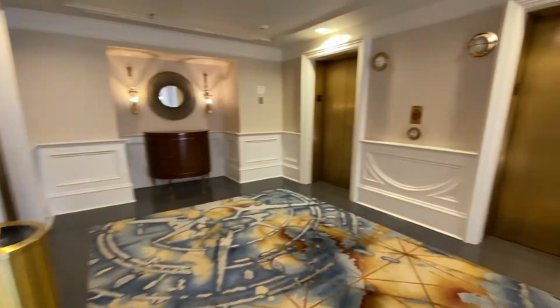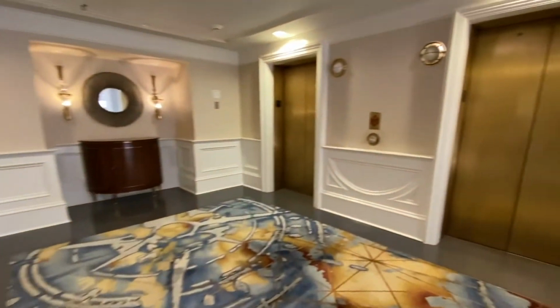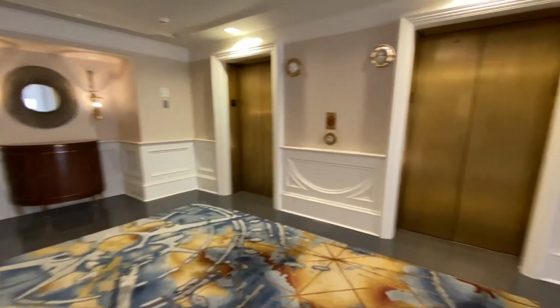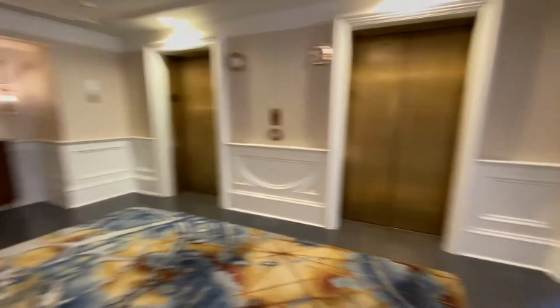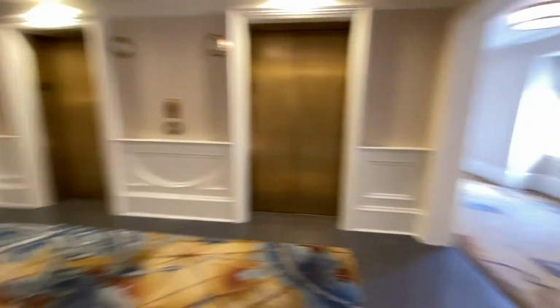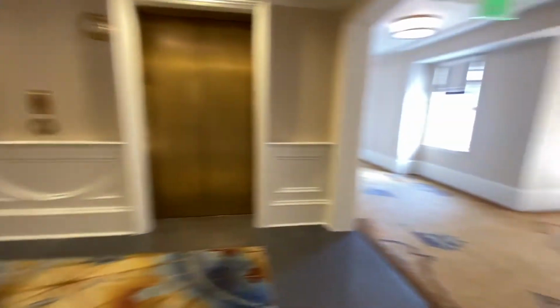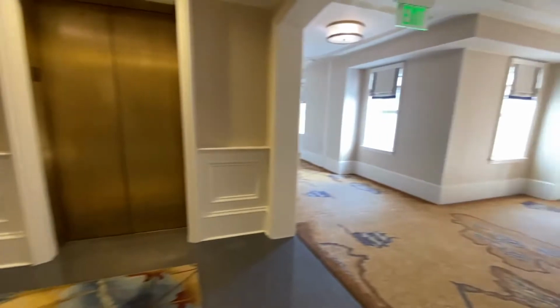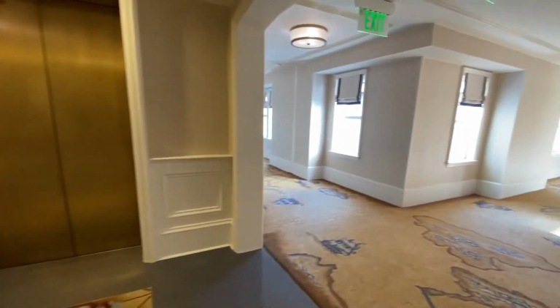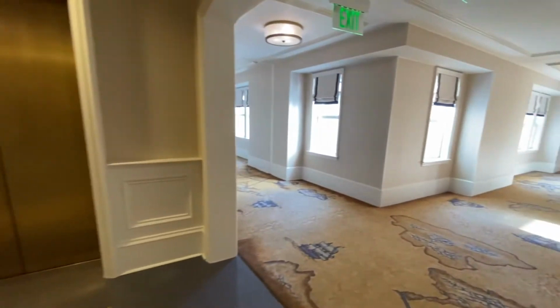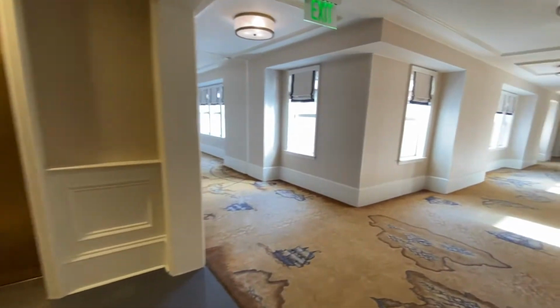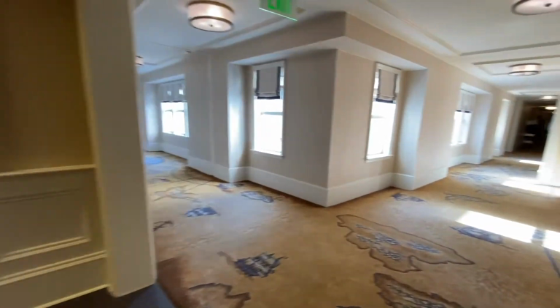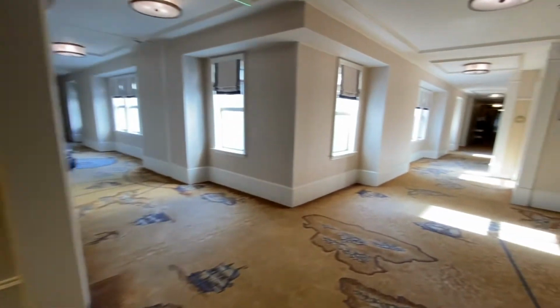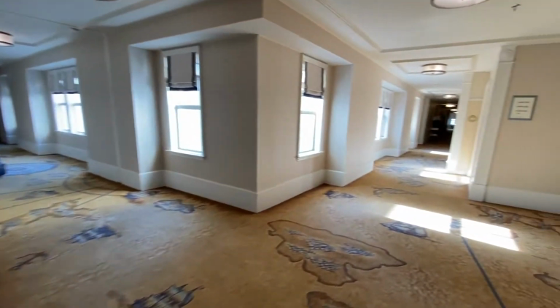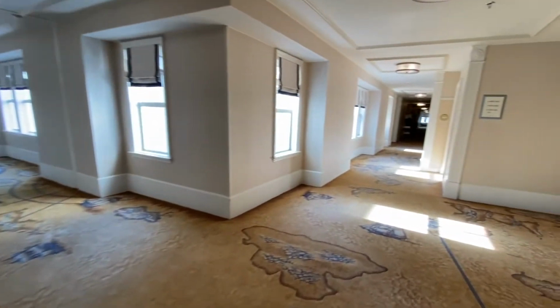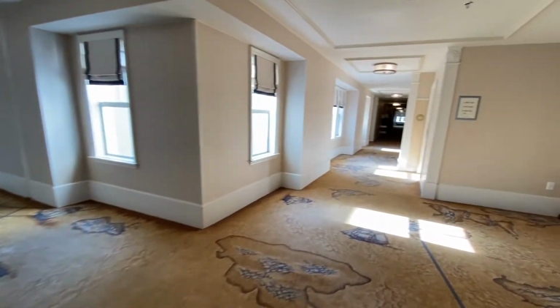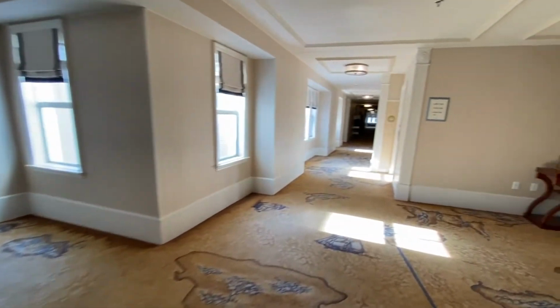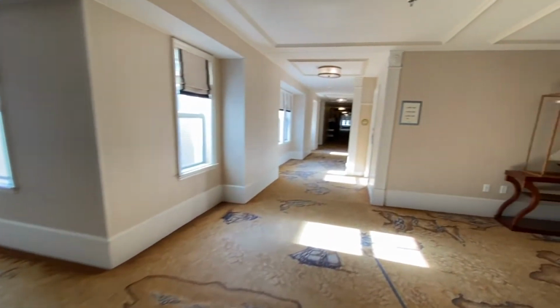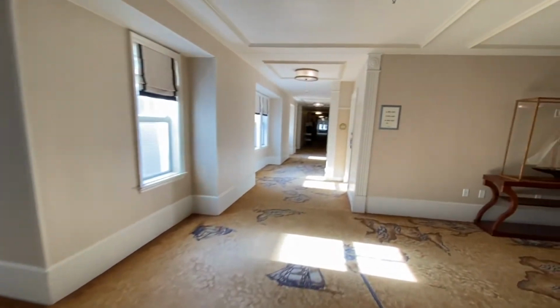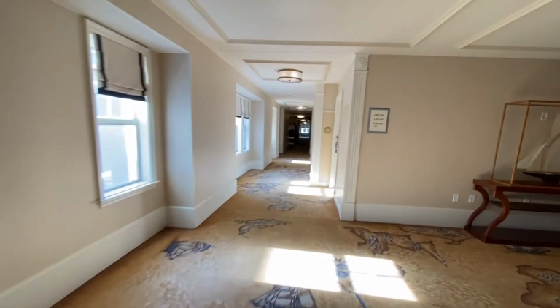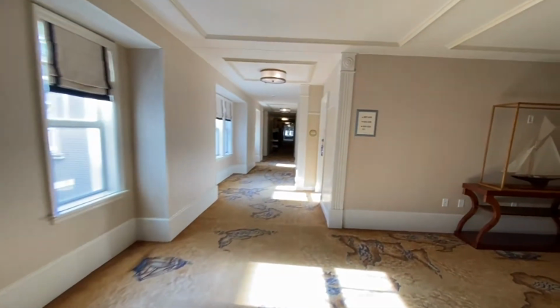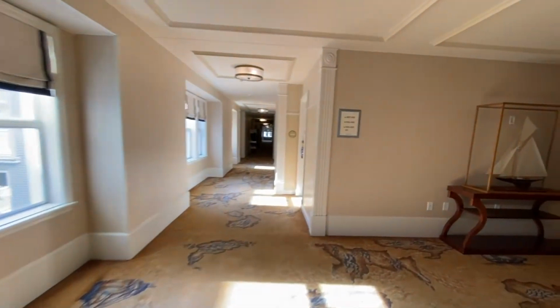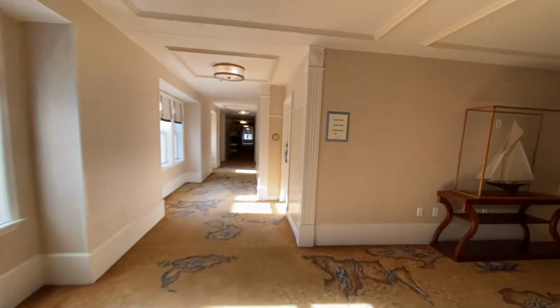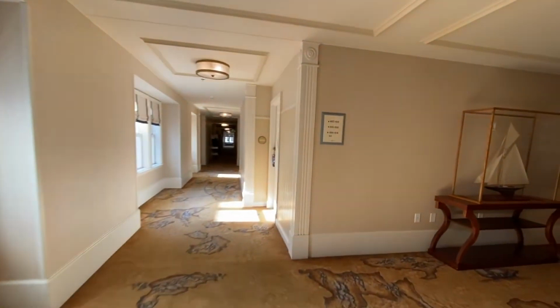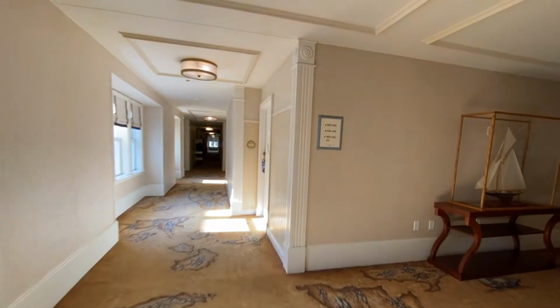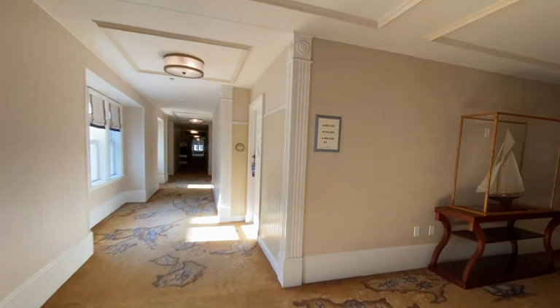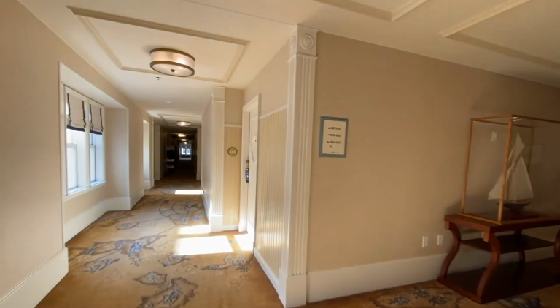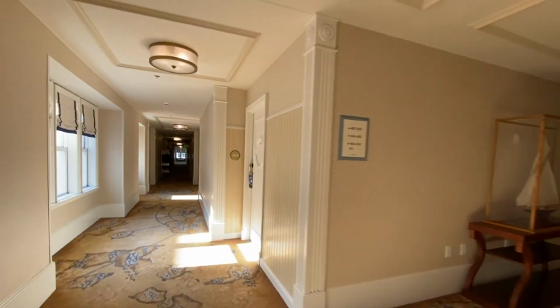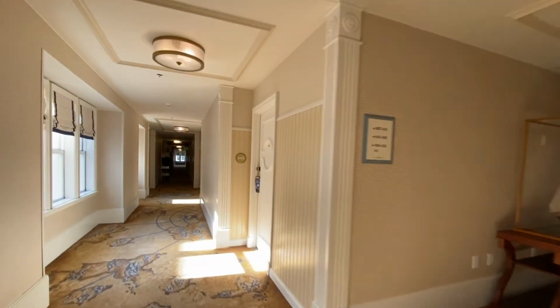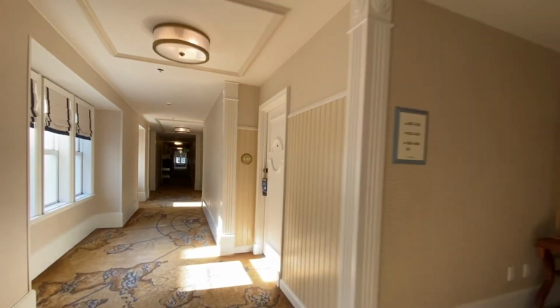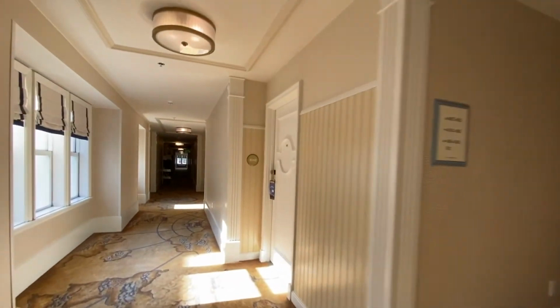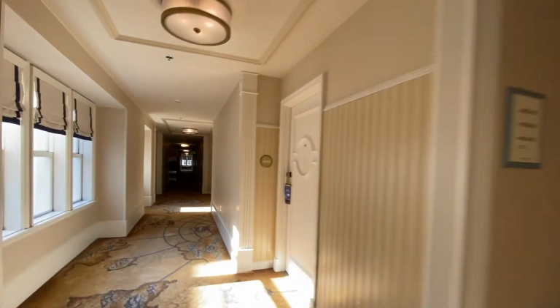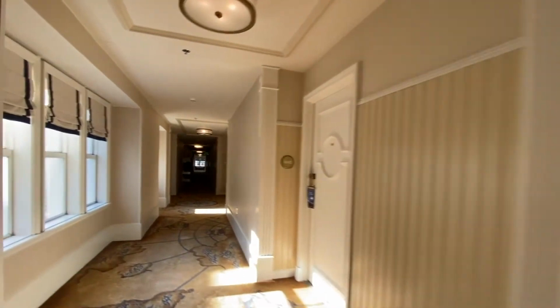Coming off the elevator, we're on the fourth floor. As you can see, even the carpet and some of the decorations are nautical themed — because we're at the Yacht Club.